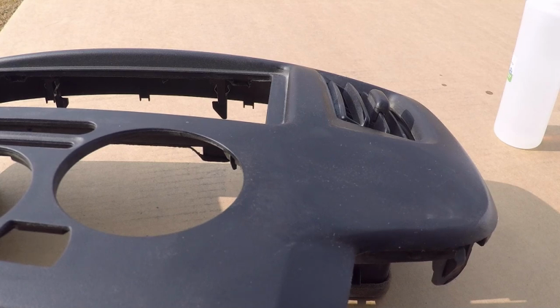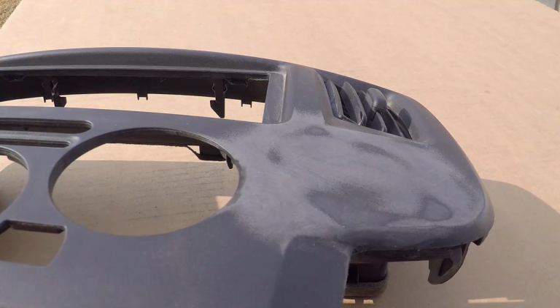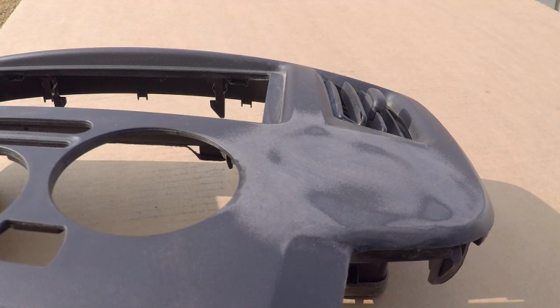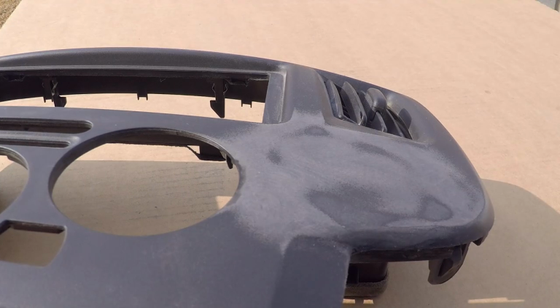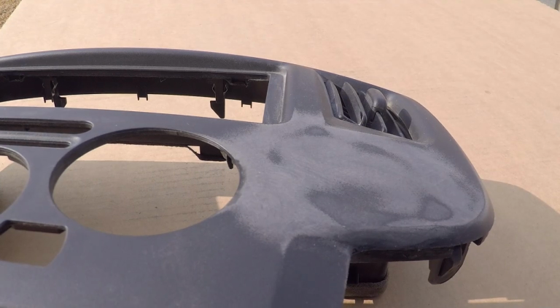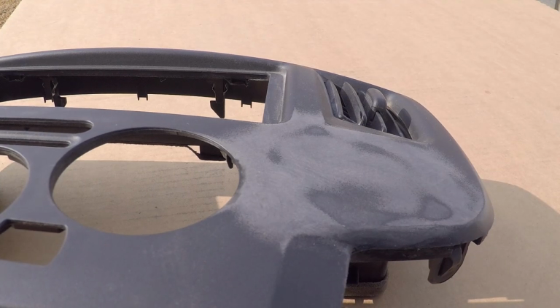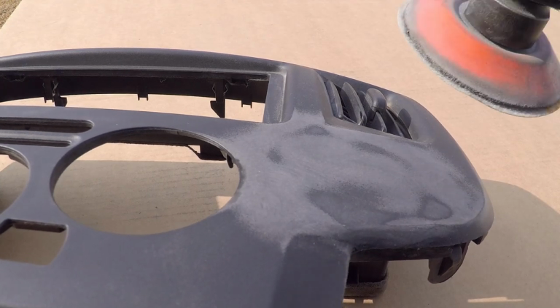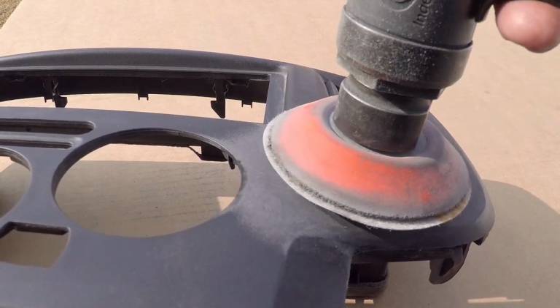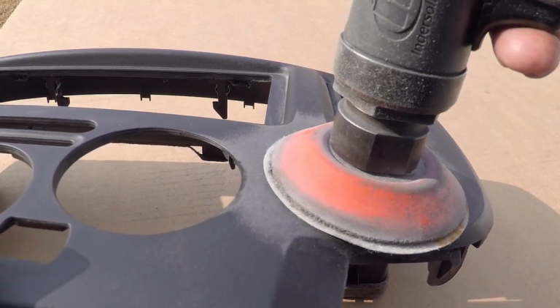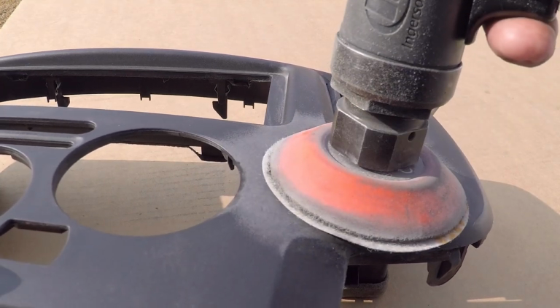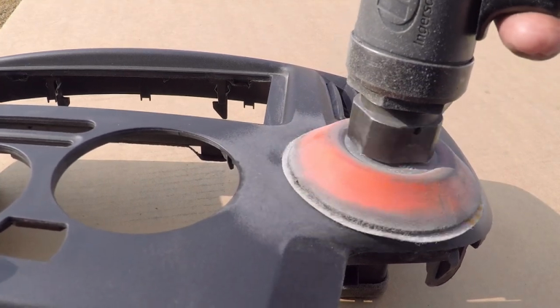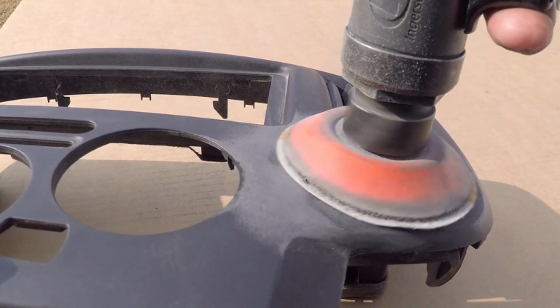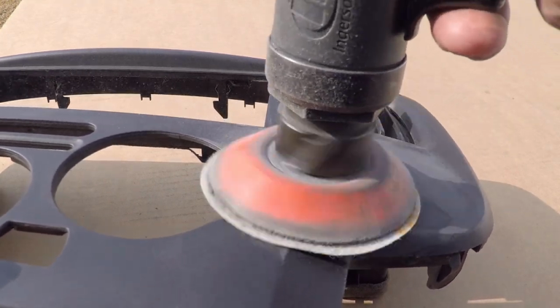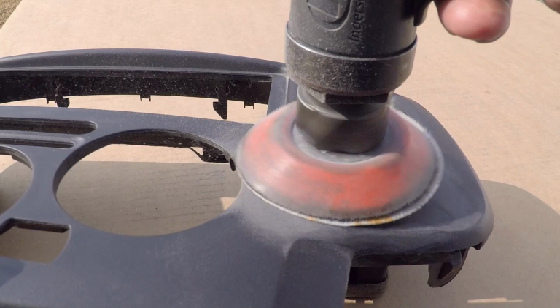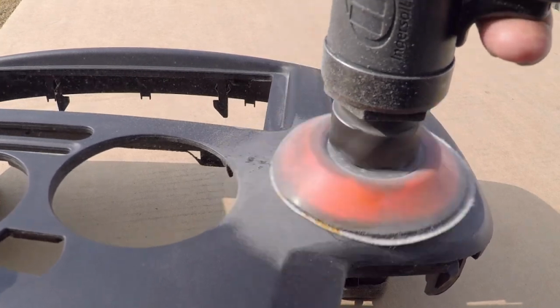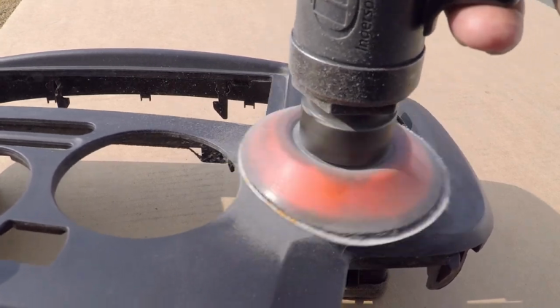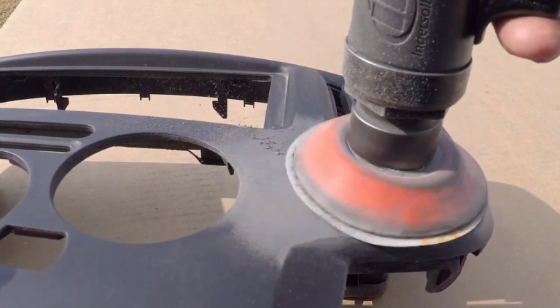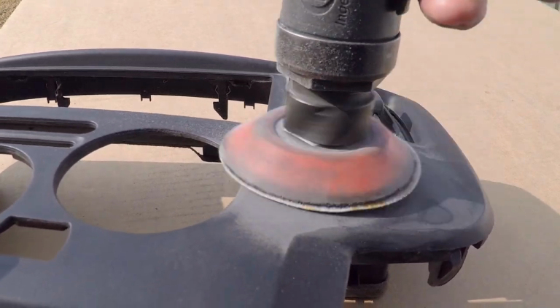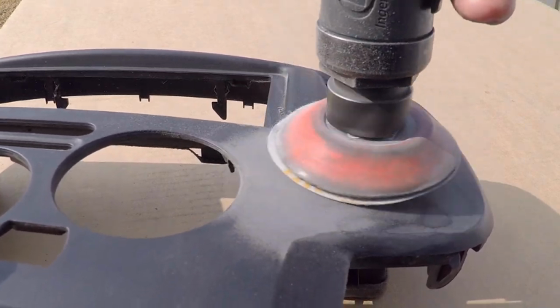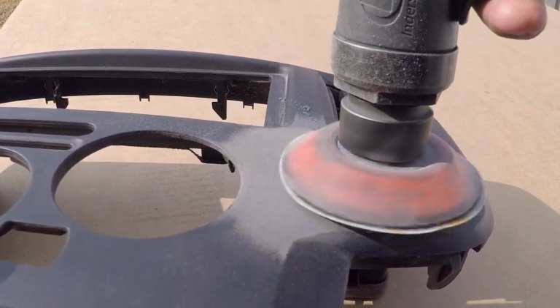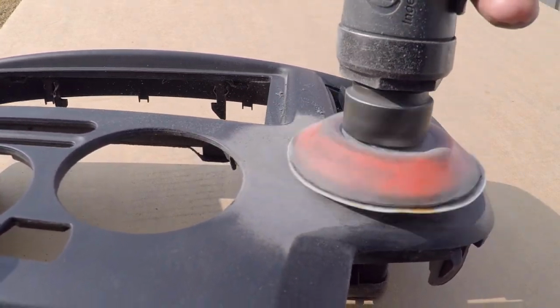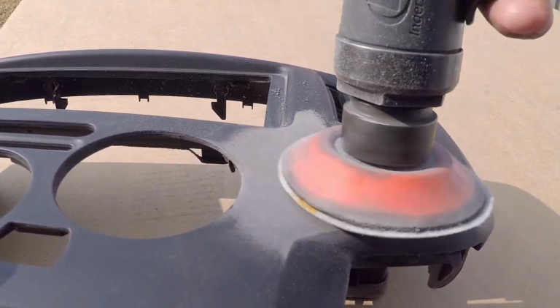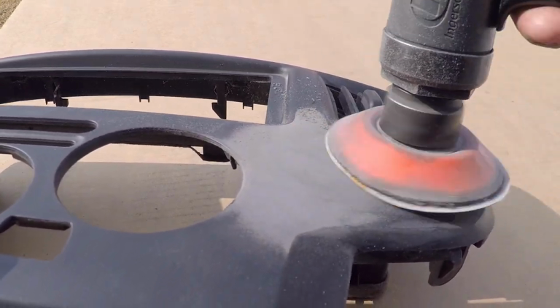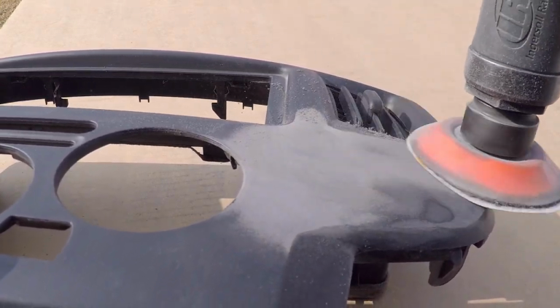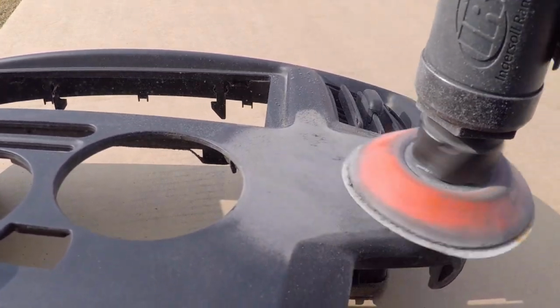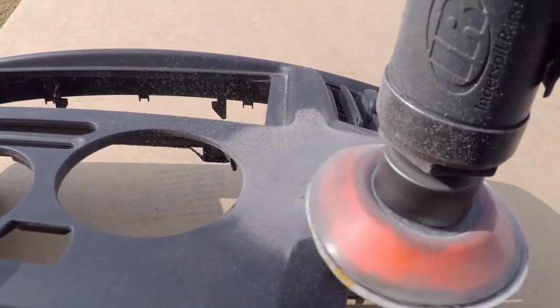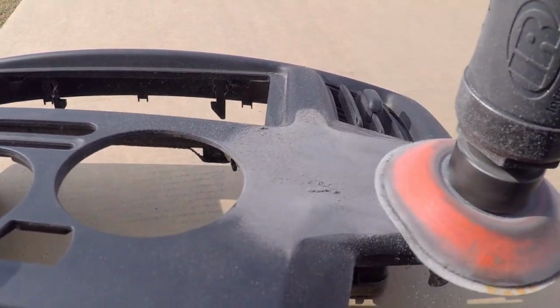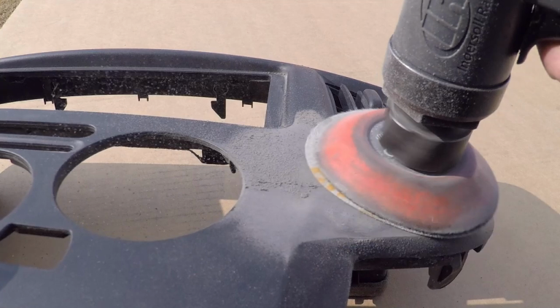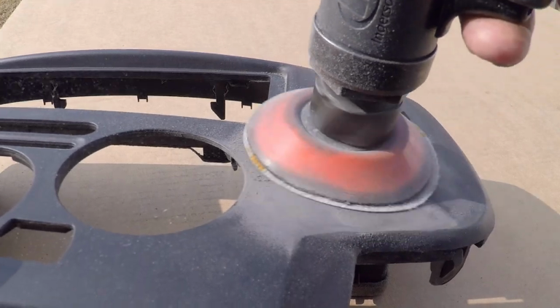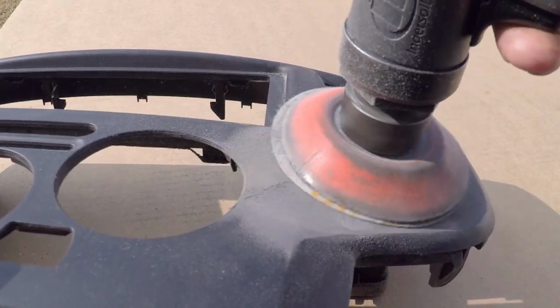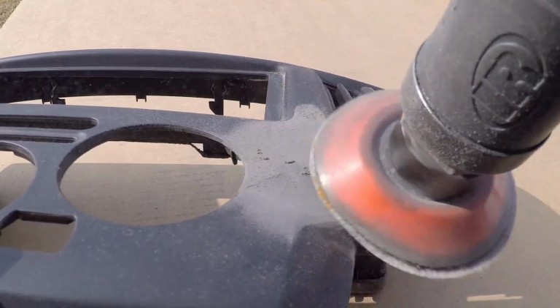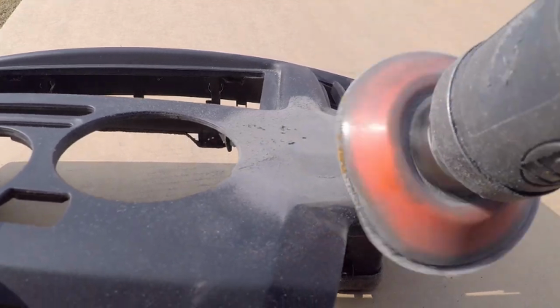Since the 180 grit appears to have done its job, it's now time to remove the sanding scratches left behind by that 180 grit sandpaper by stepping back down to the 320 grit sandpaper.